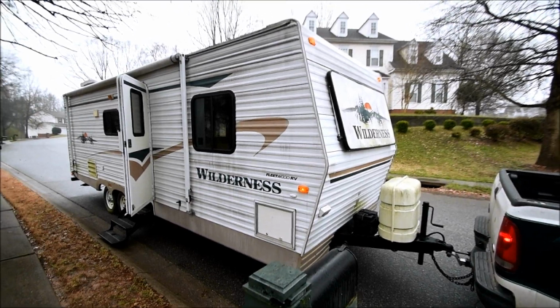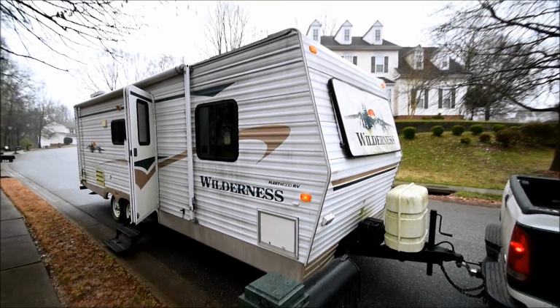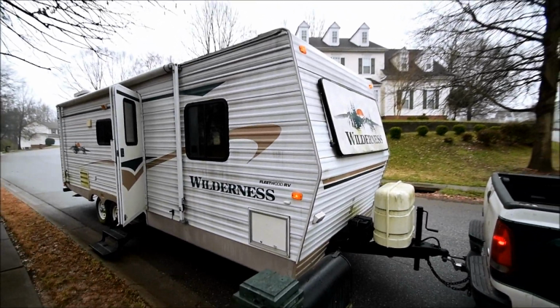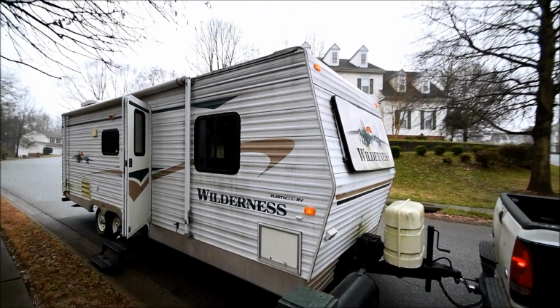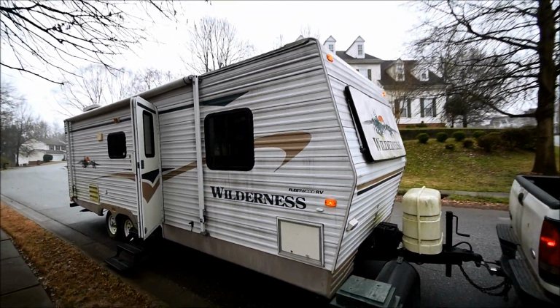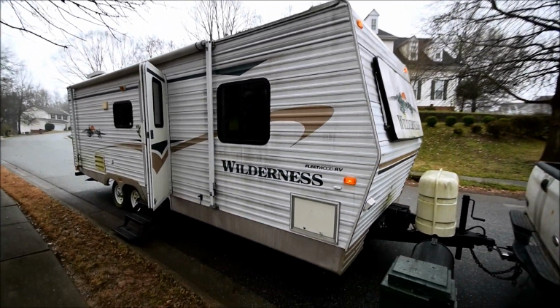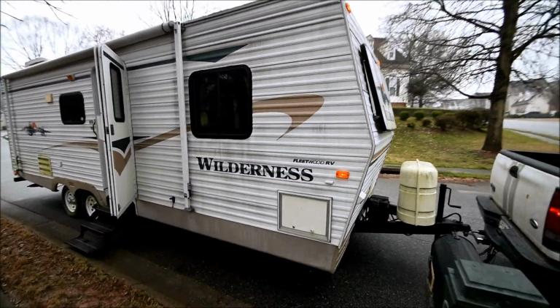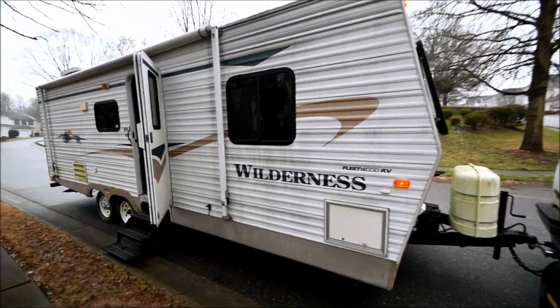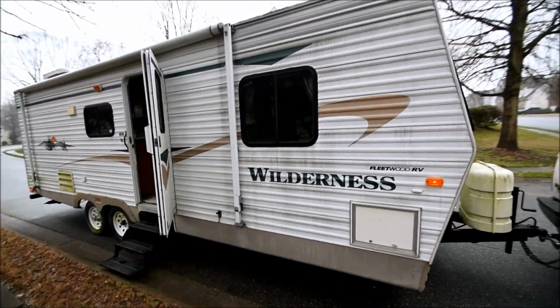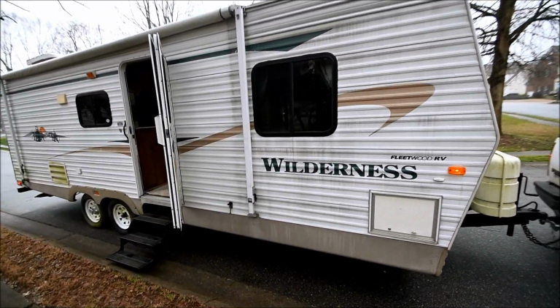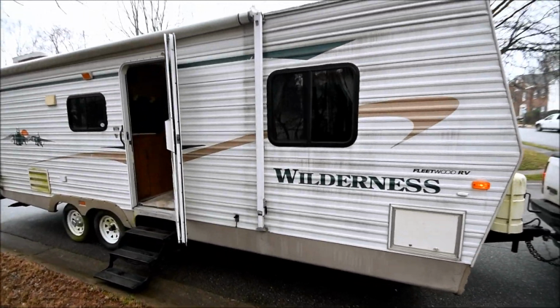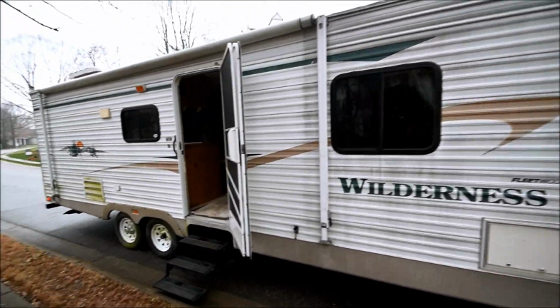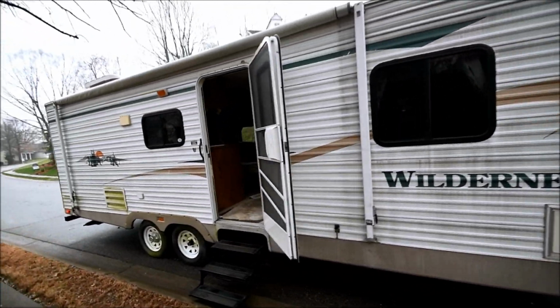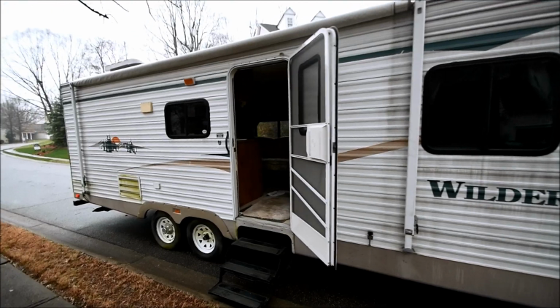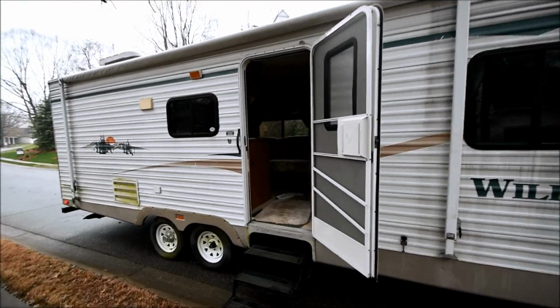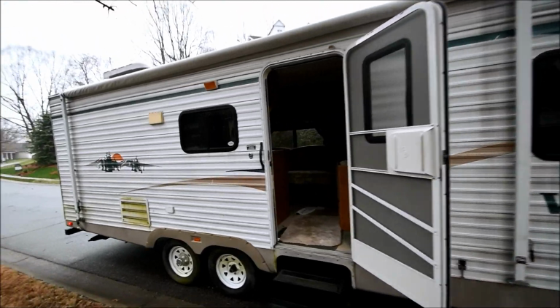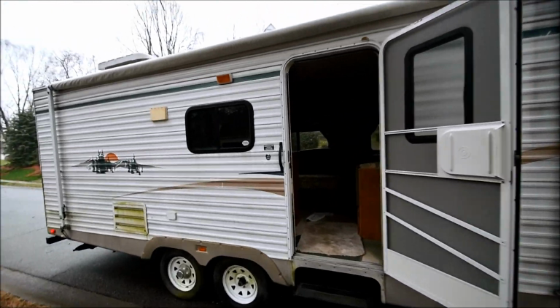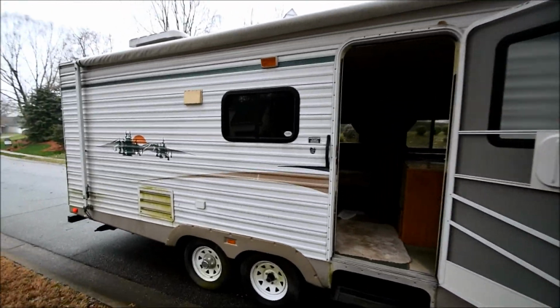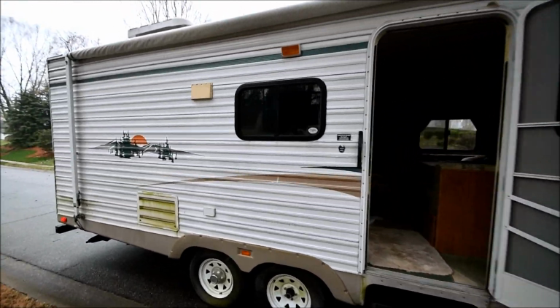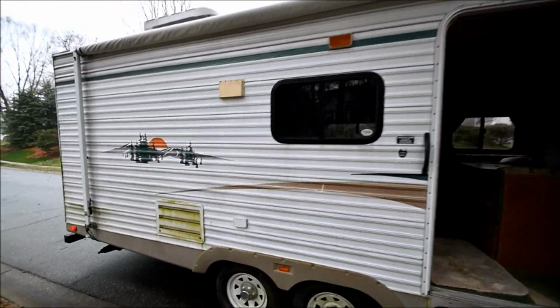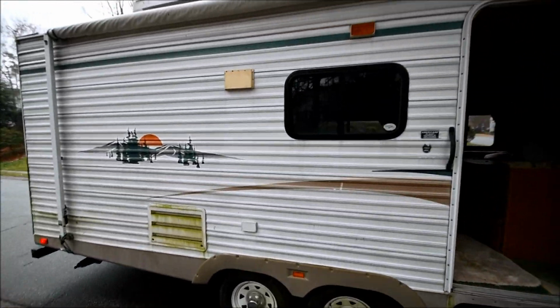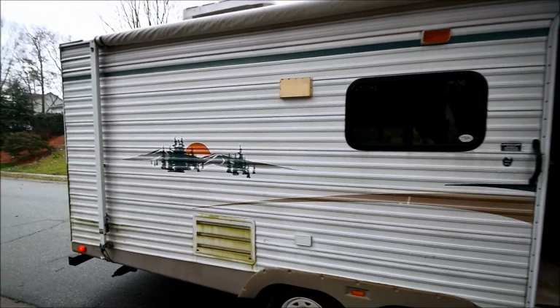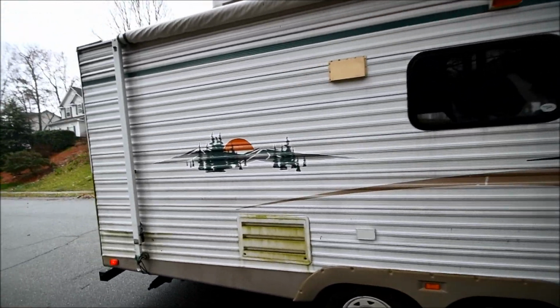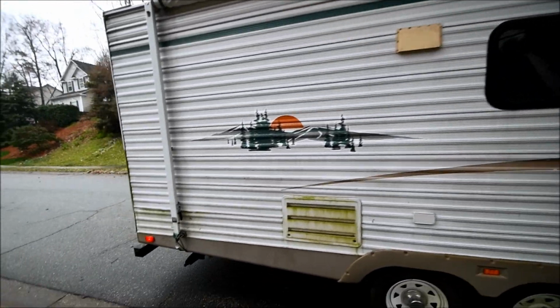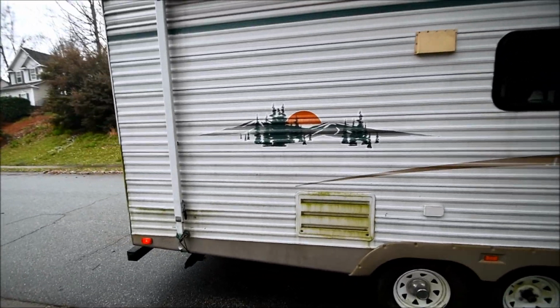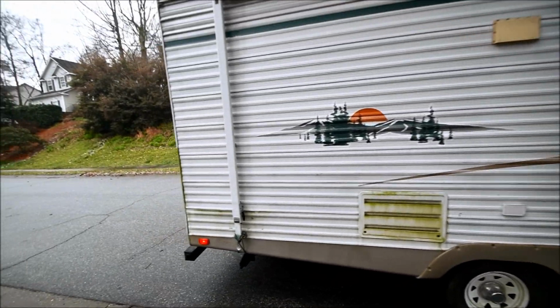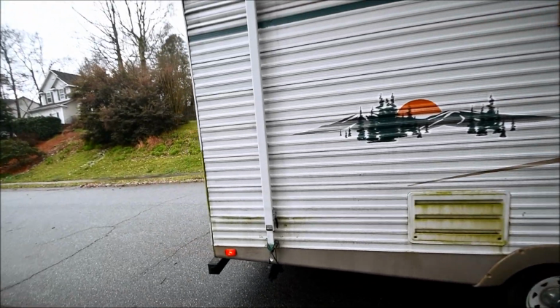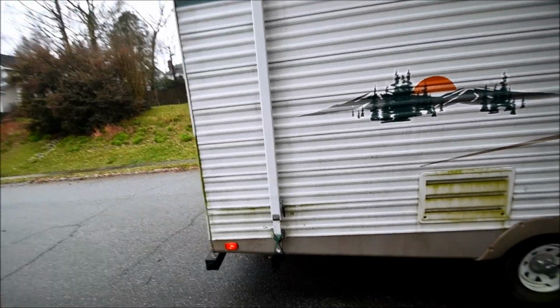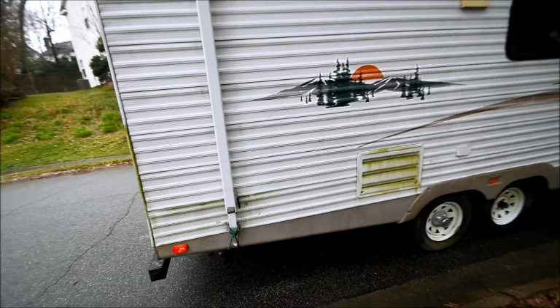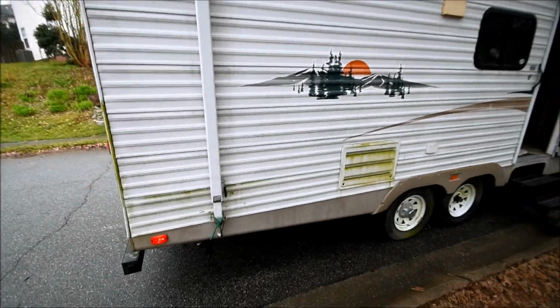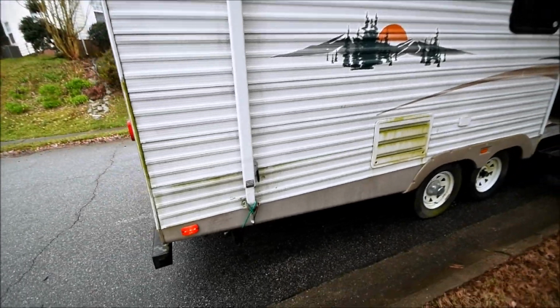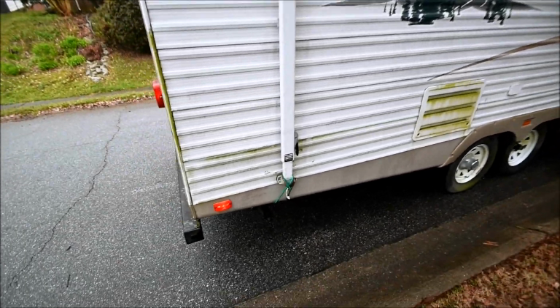This is a 2004 Wilderness Fleetwood RV project — and I mean project. It needs TLC, tender loving care: a roof job and an inside job.